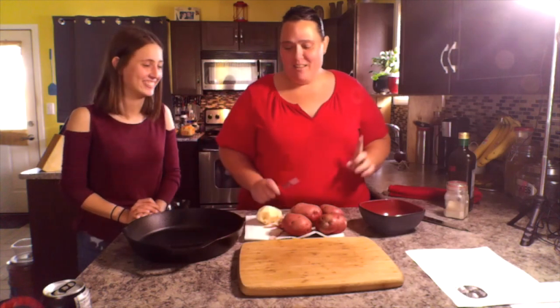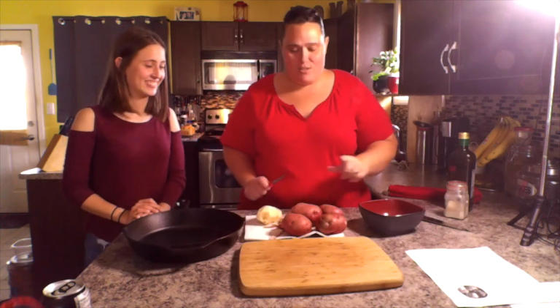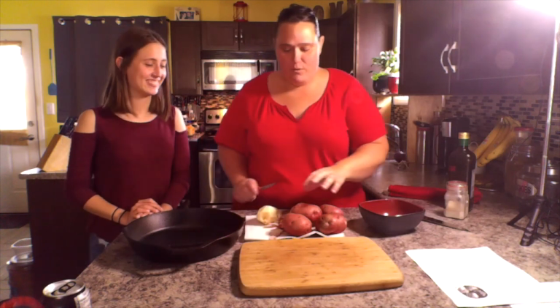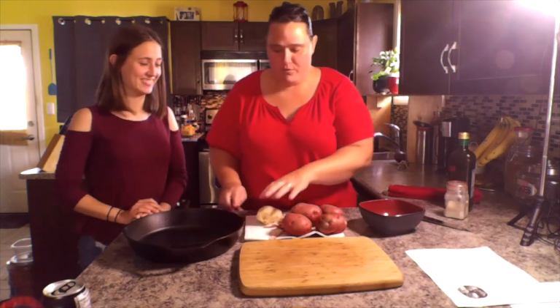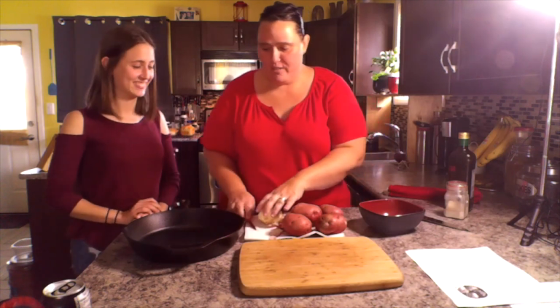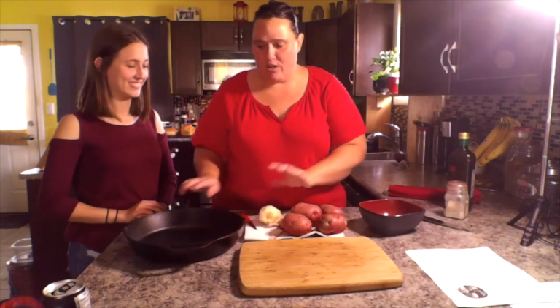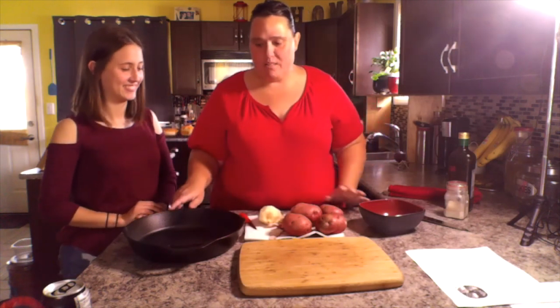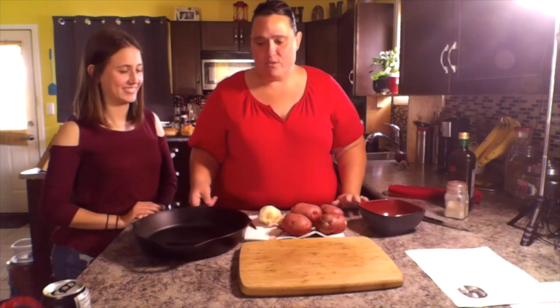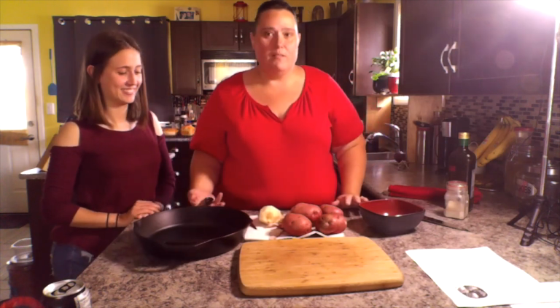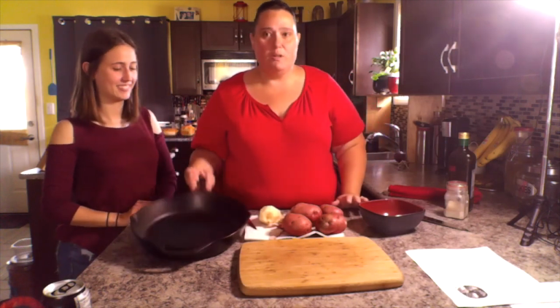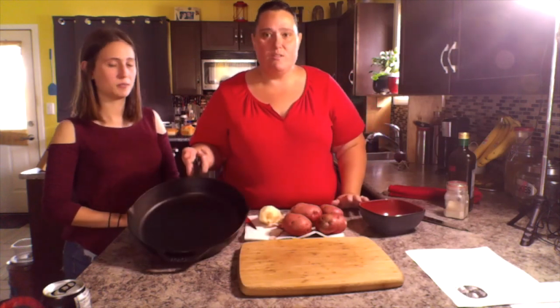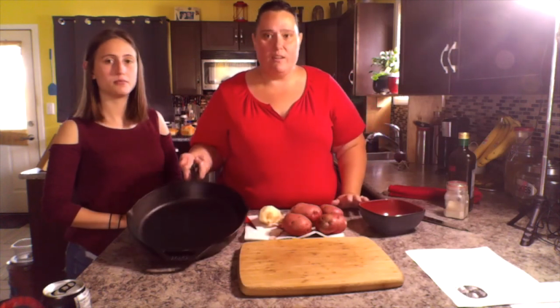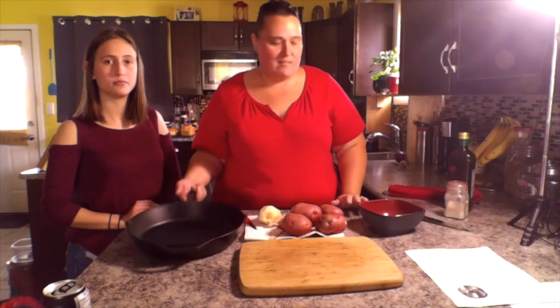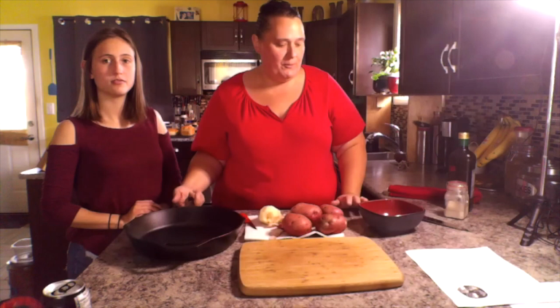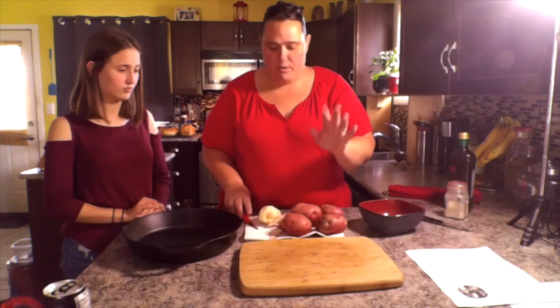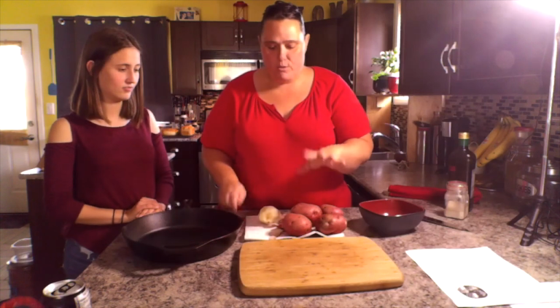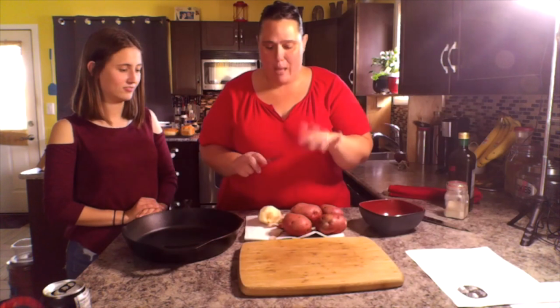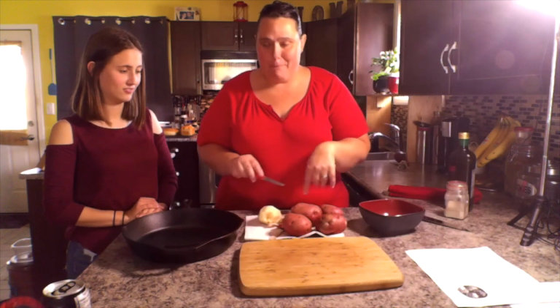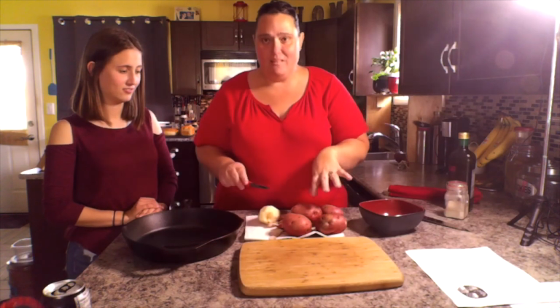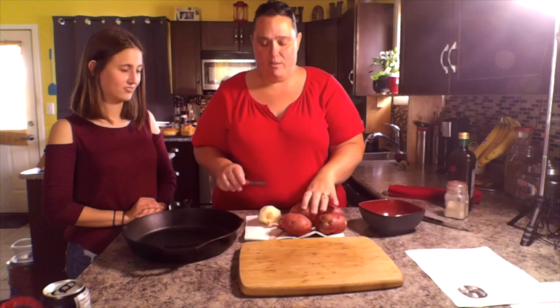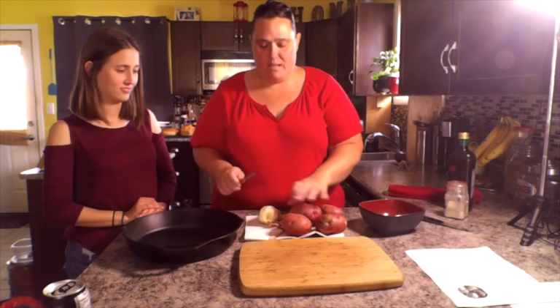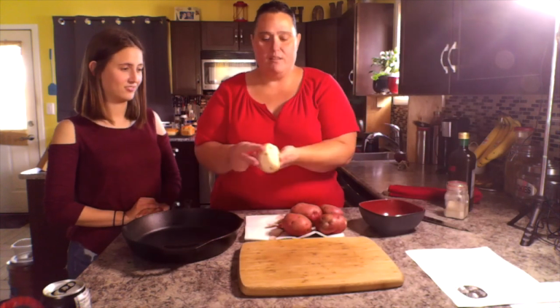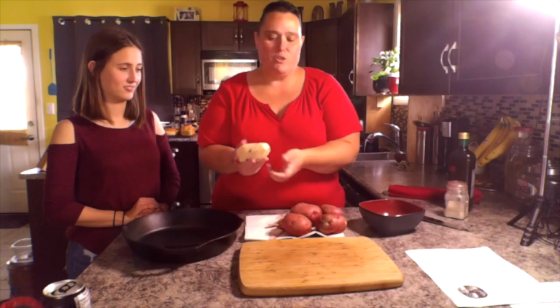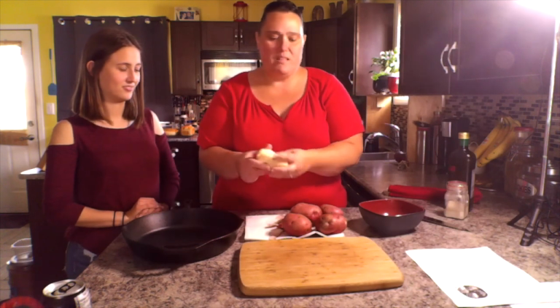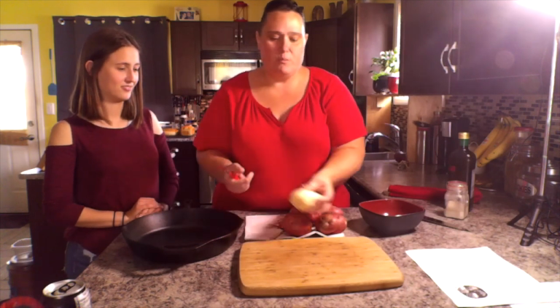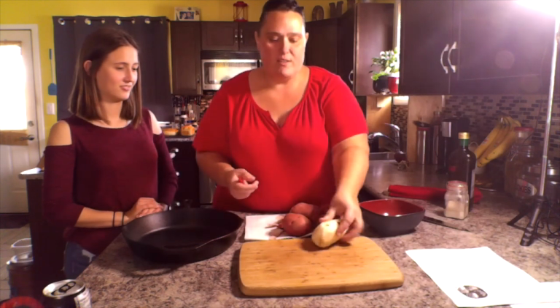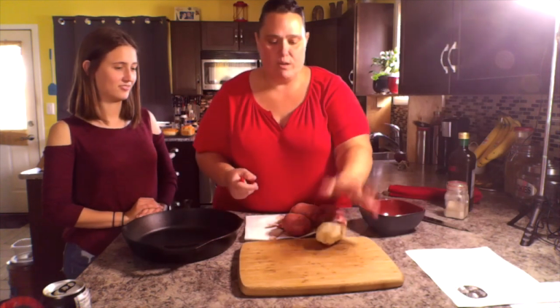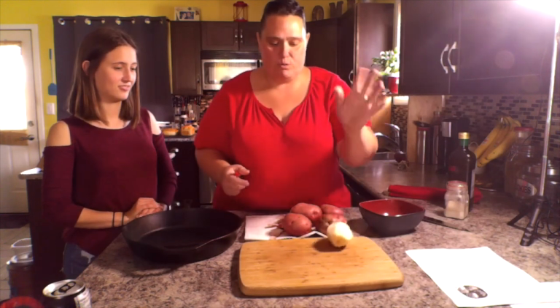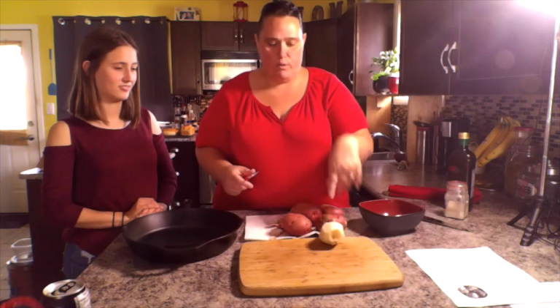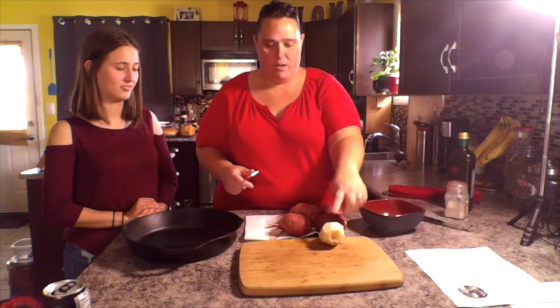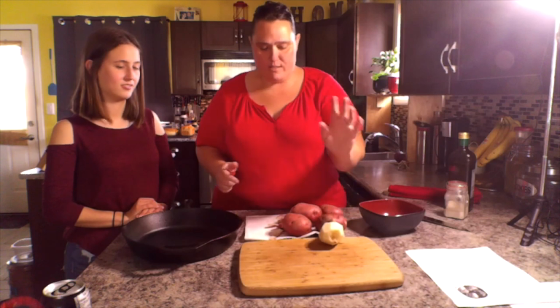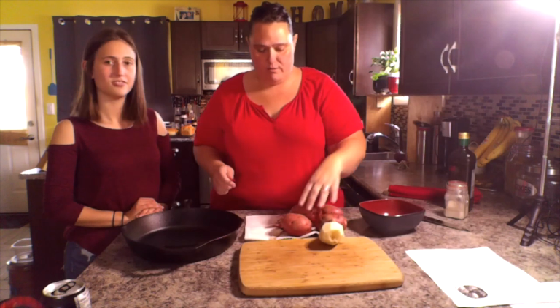So for the garlic potatoes I'm going to be using our cast iron. What we're going to do is peel all the potatoes. These are new potatoes from the garden so I don't worry about all those little nits.